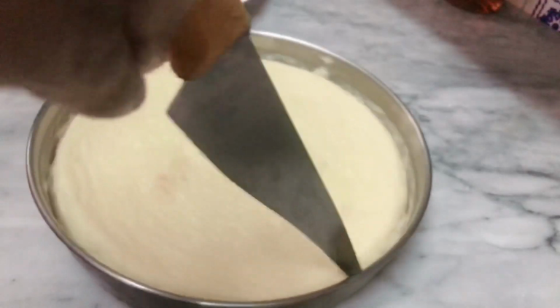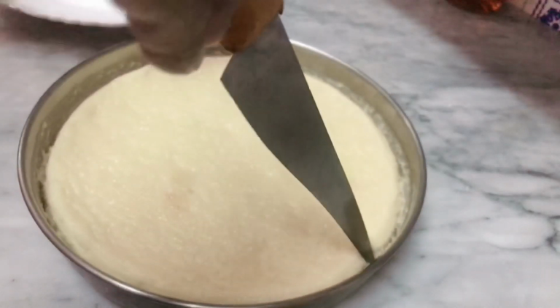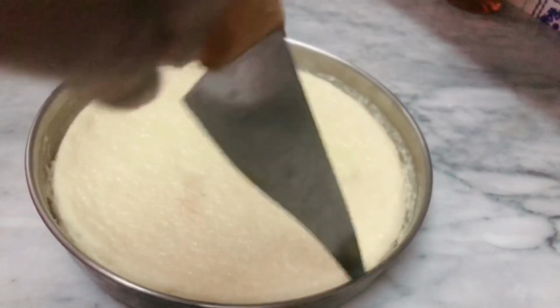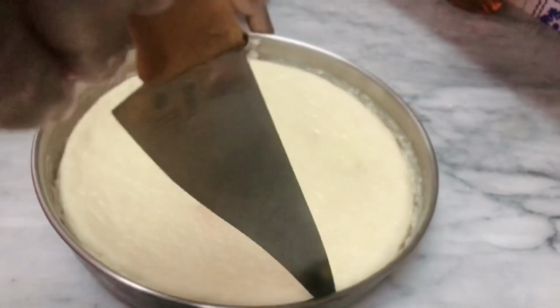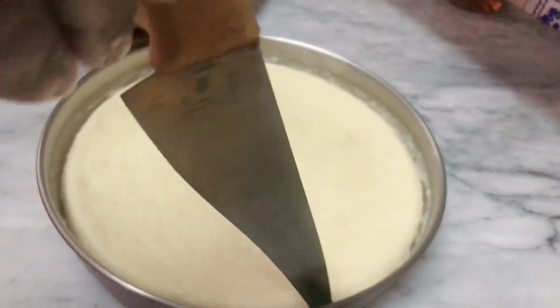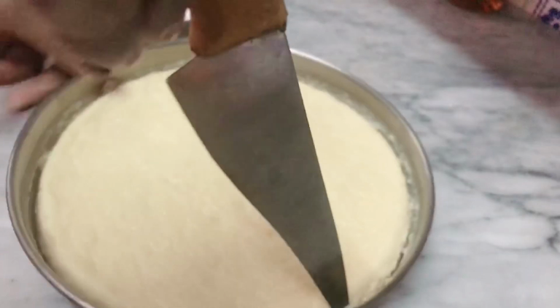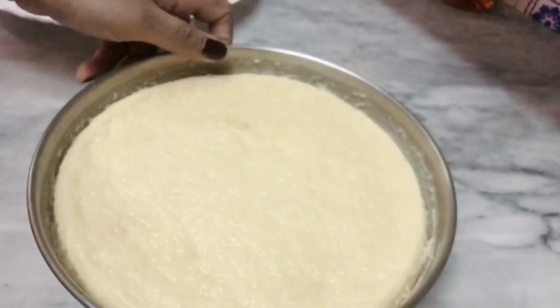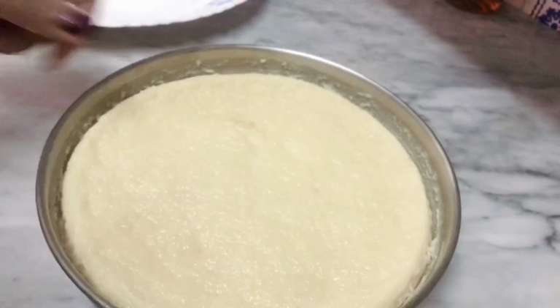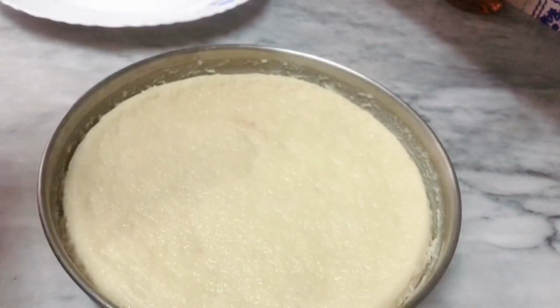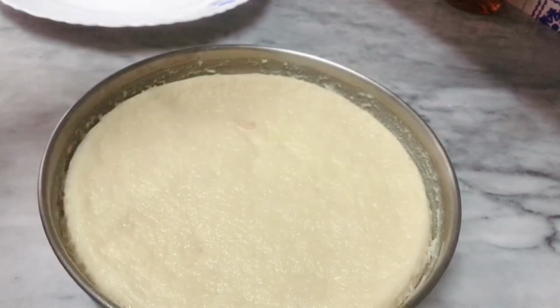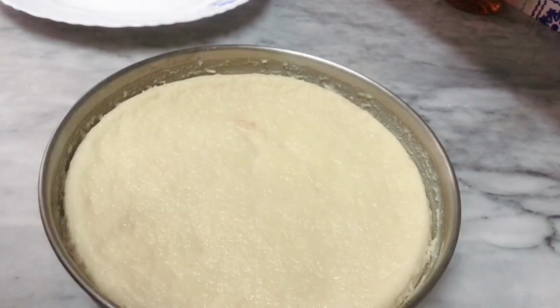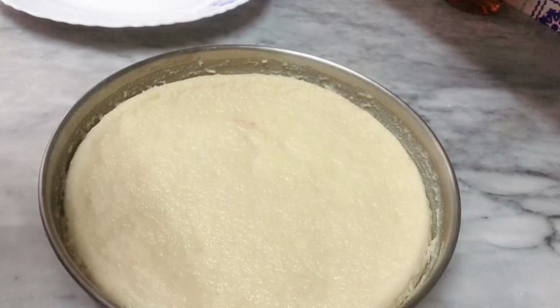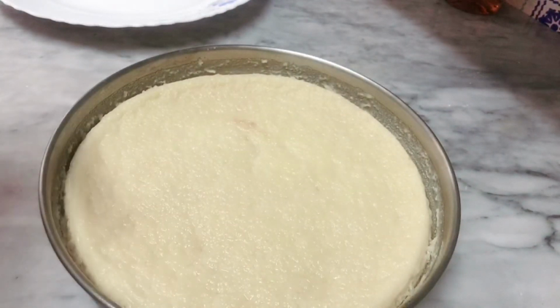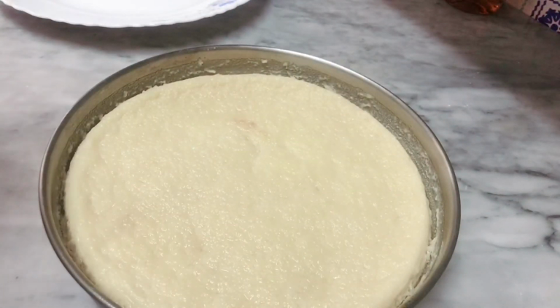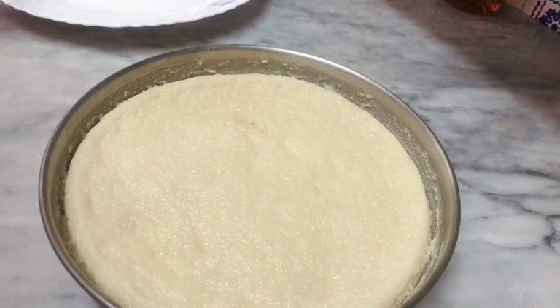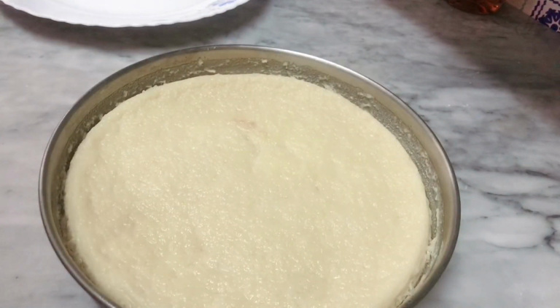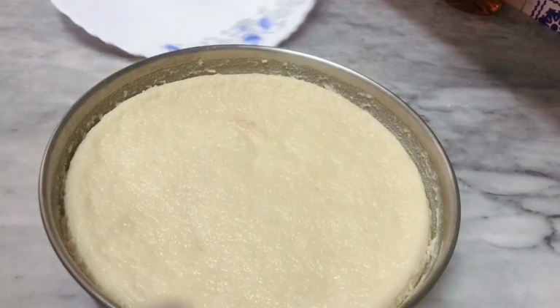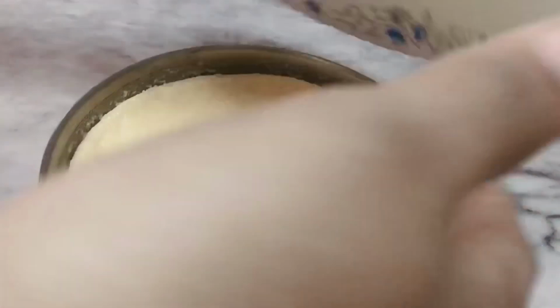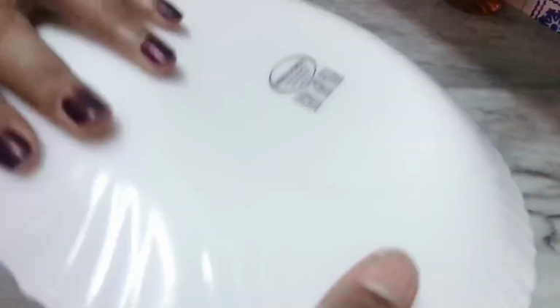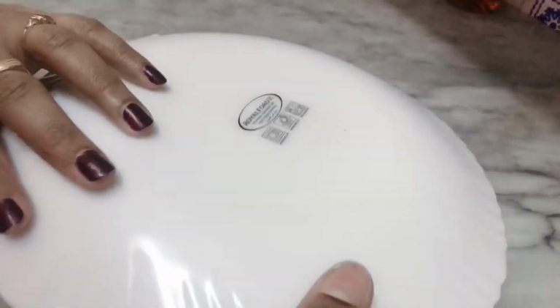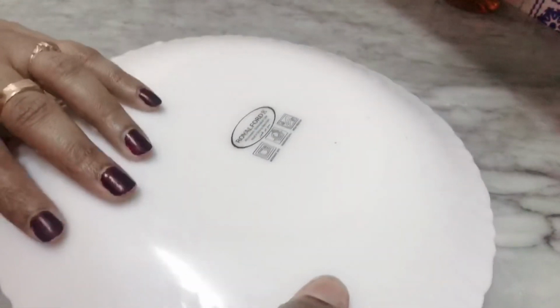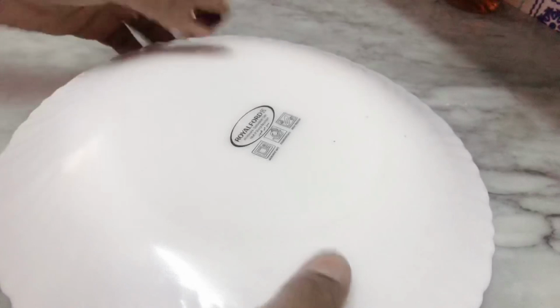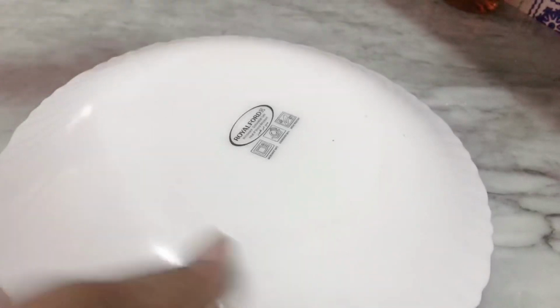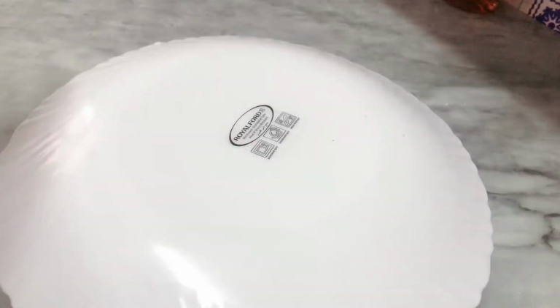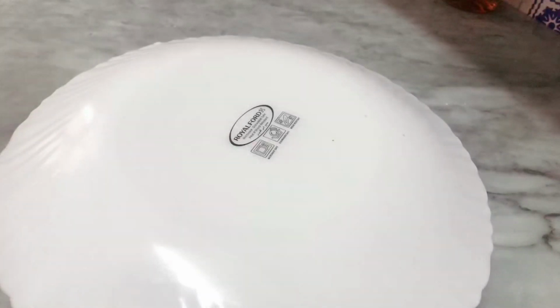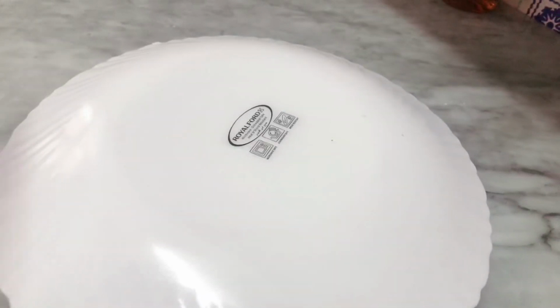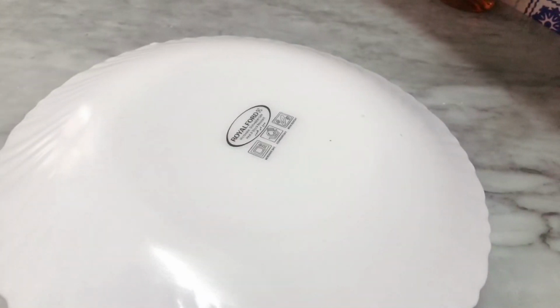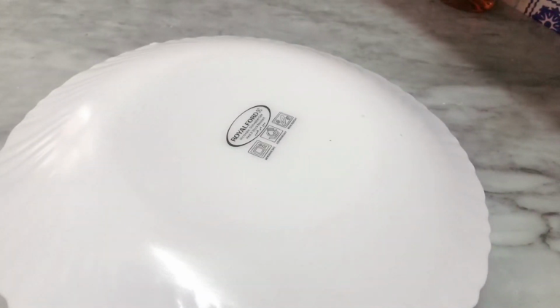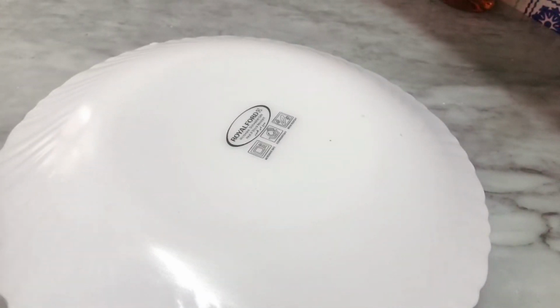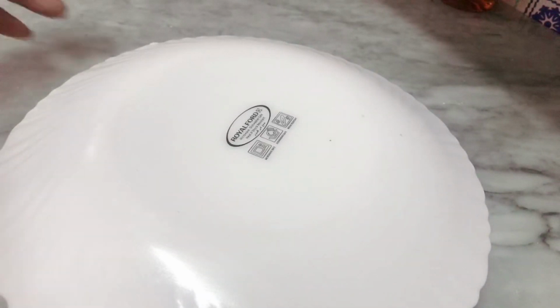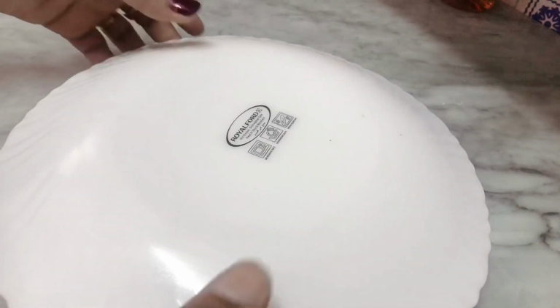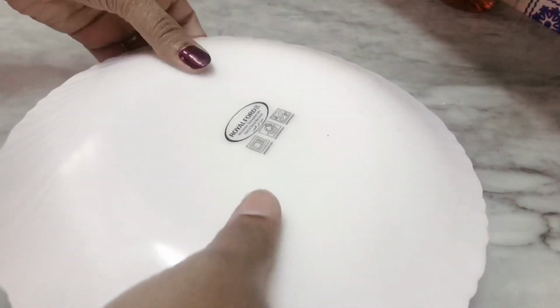I will cut the pudding at room temperature. I will cut it into a pan.